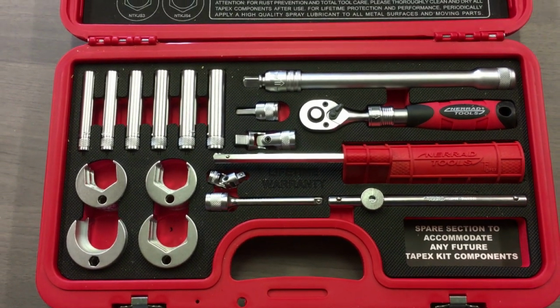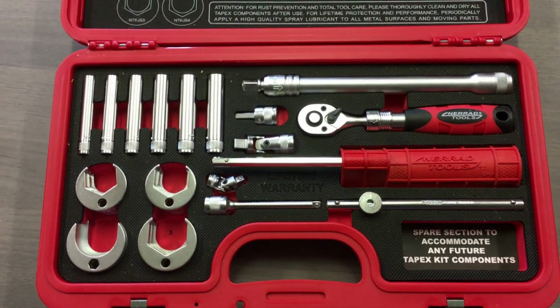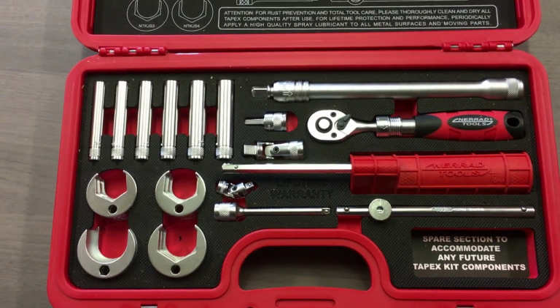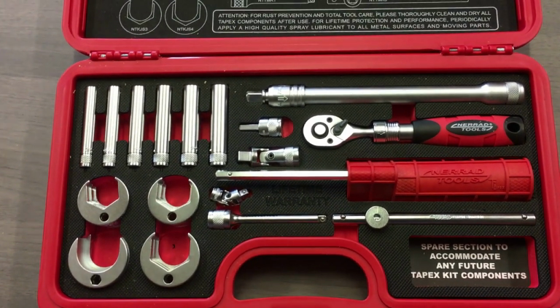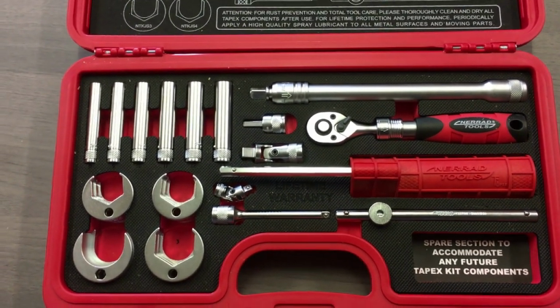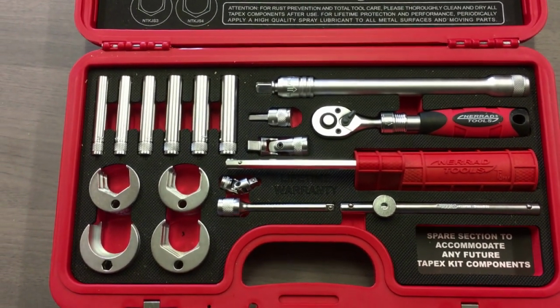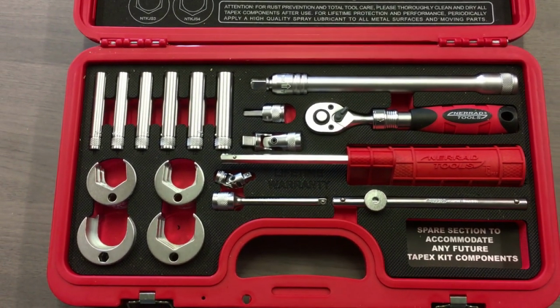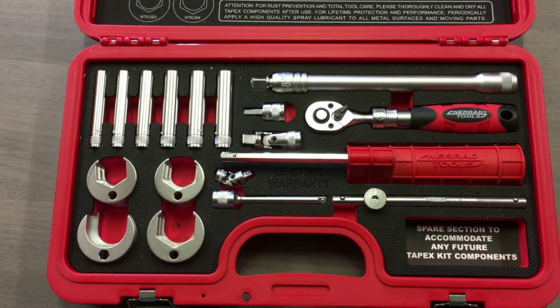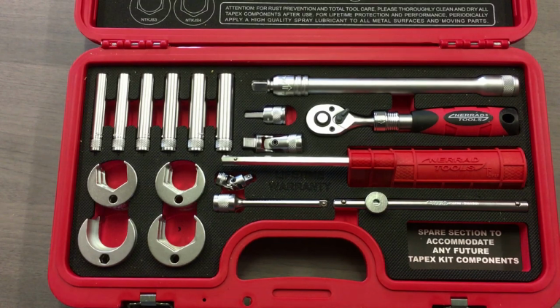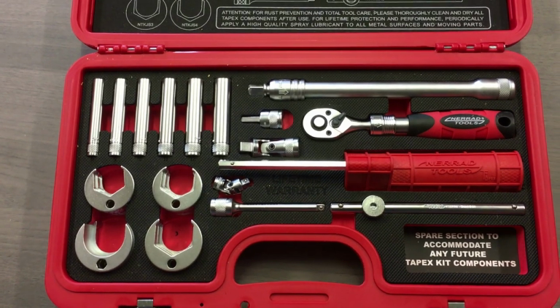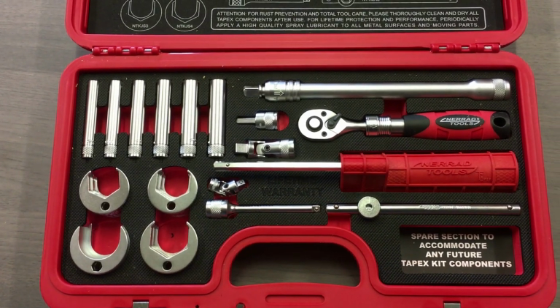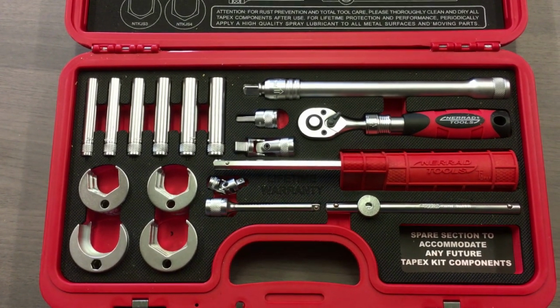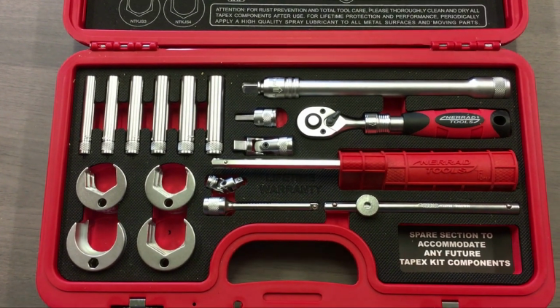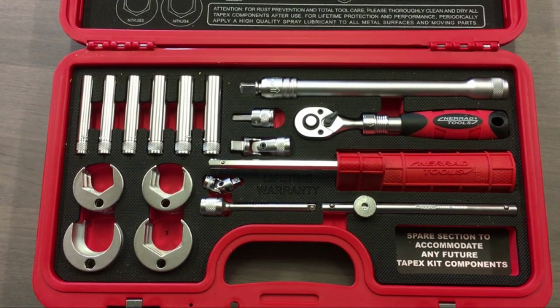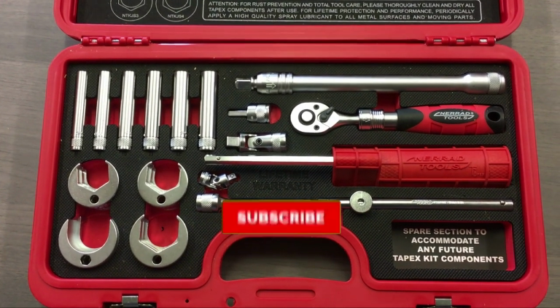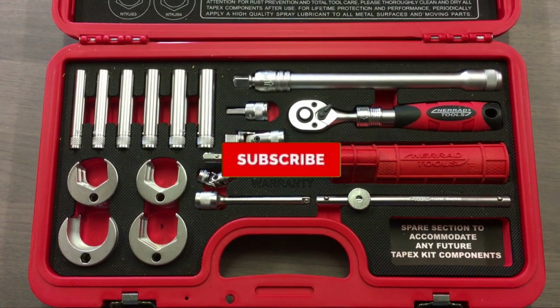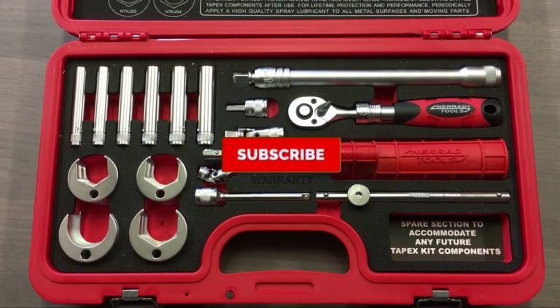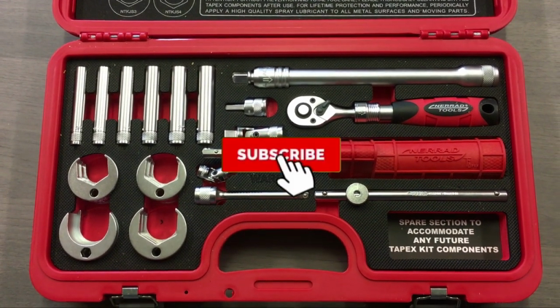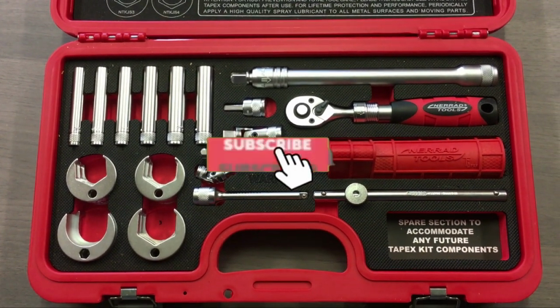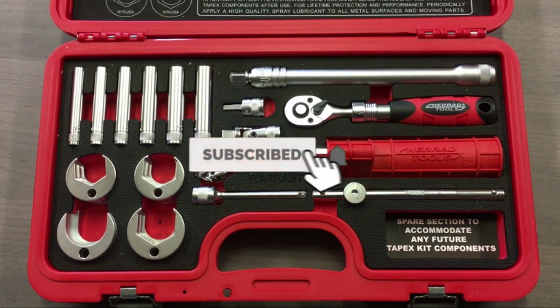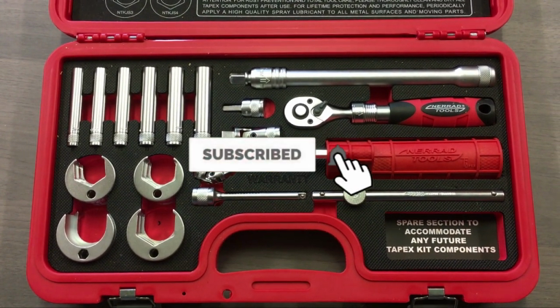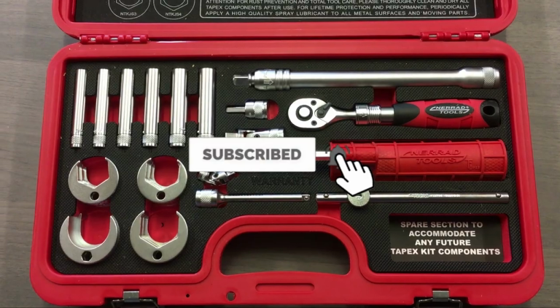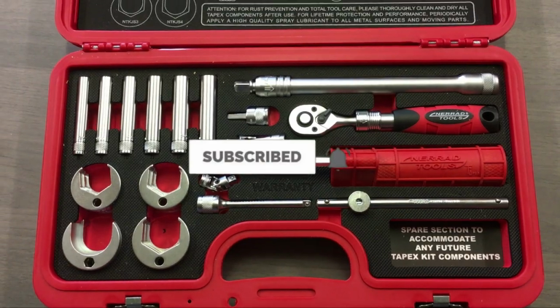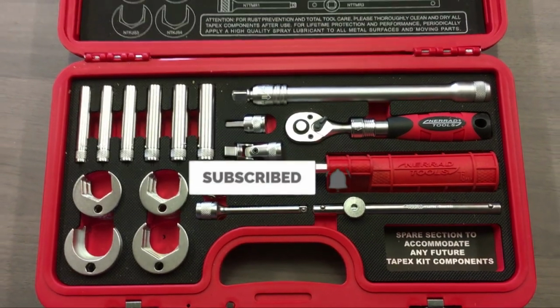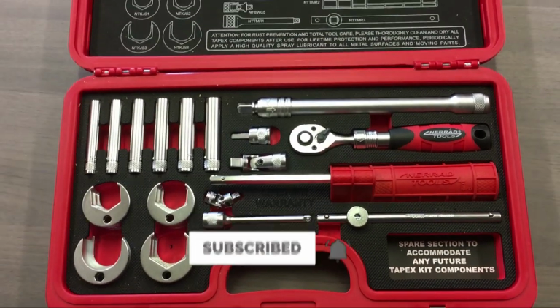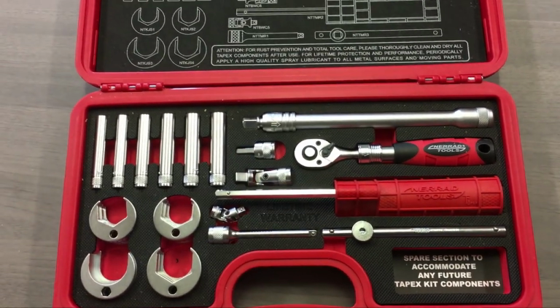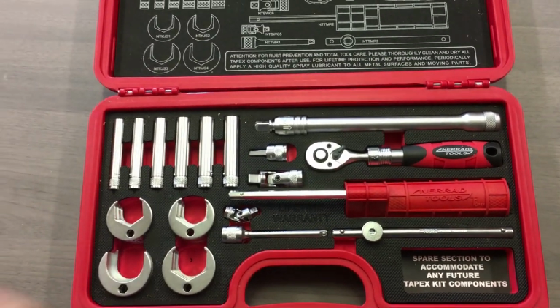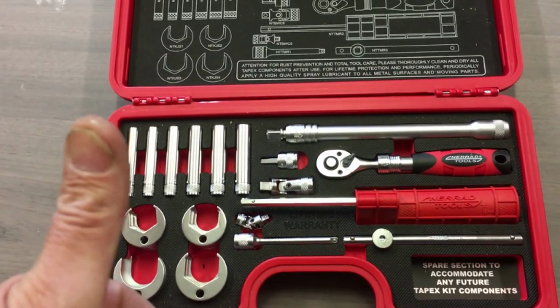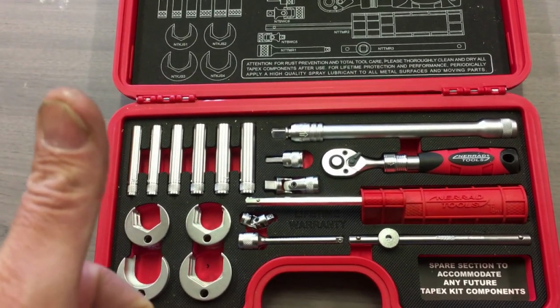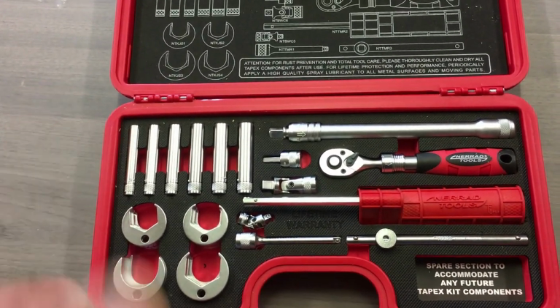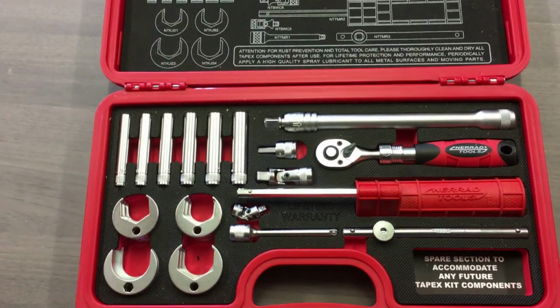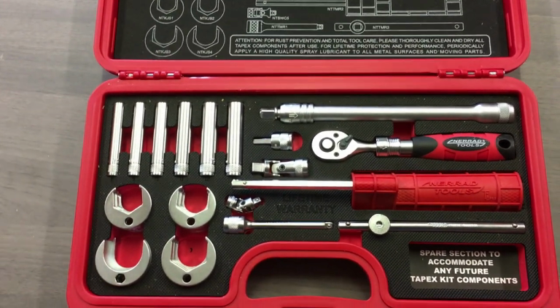Right guys, hopefully that's given you a brief introduction and overview of this kit. I know it's expensive but I think it will be a worthy addition. But again, as always guys, if you liked the video please give it a thumbs up and we'll see you in the next one. Cheers.